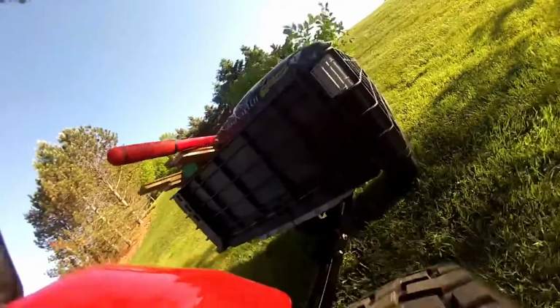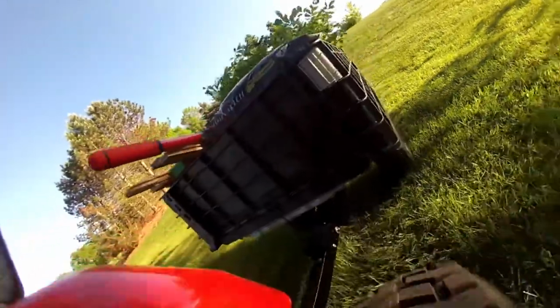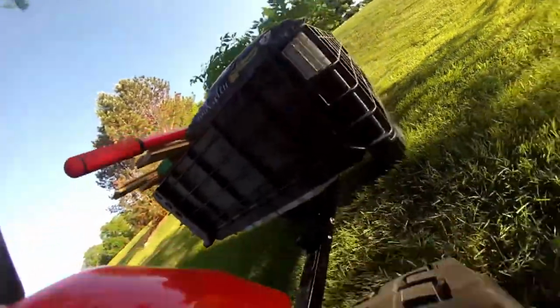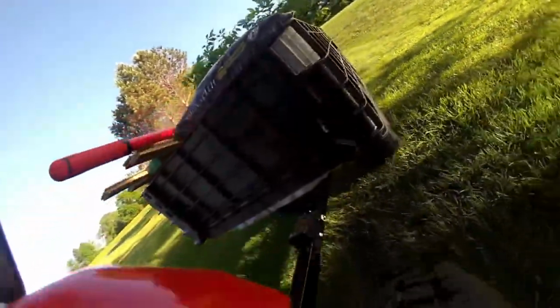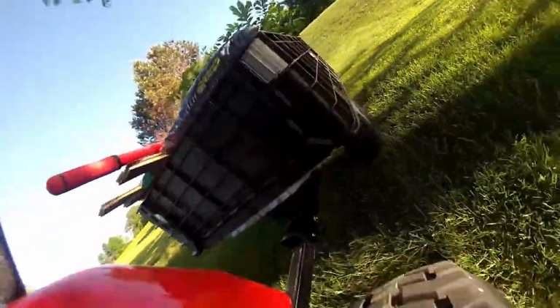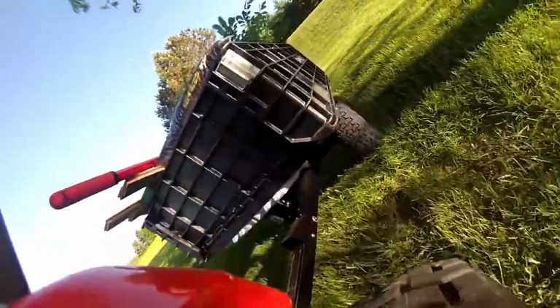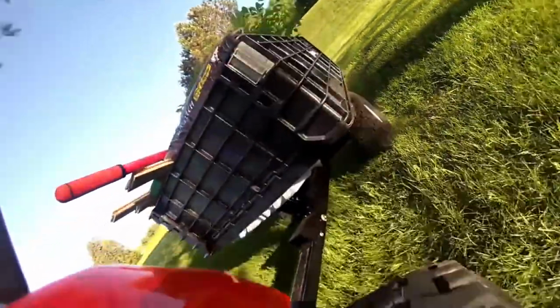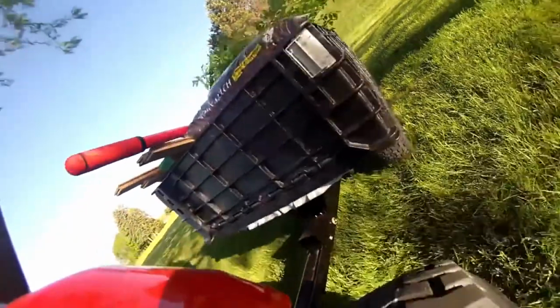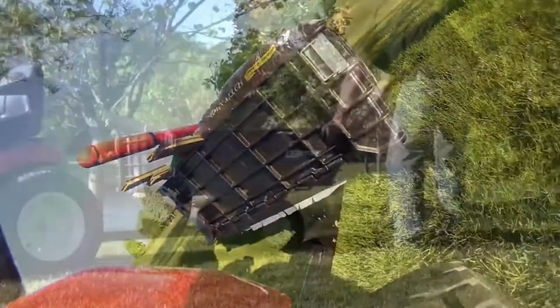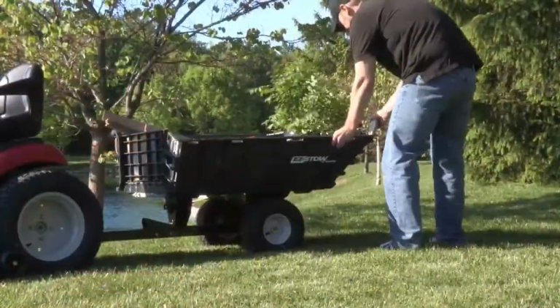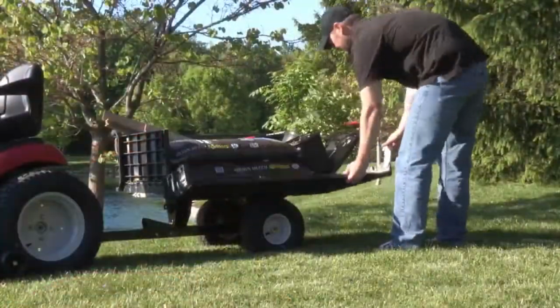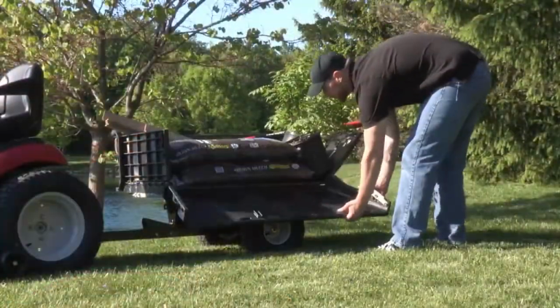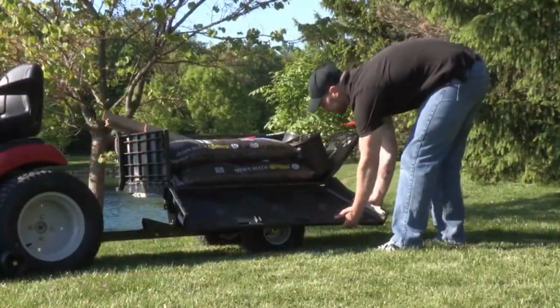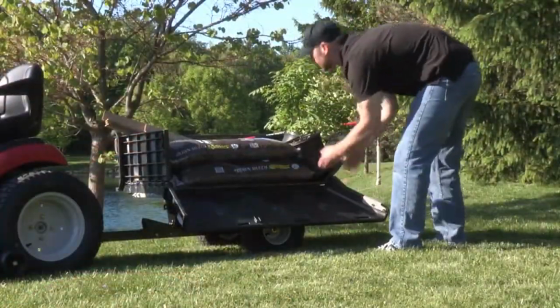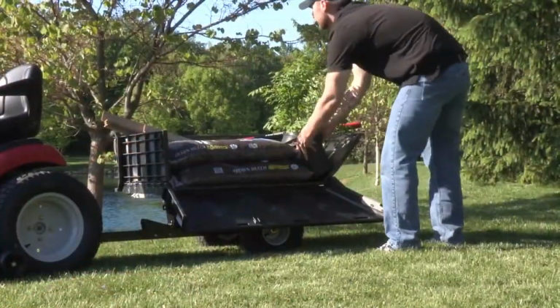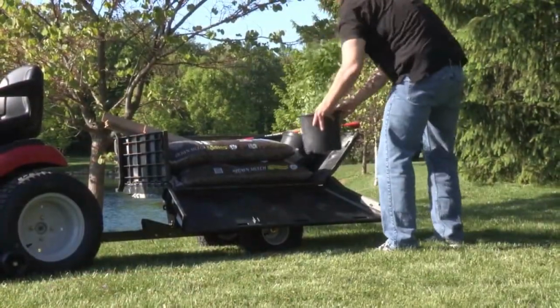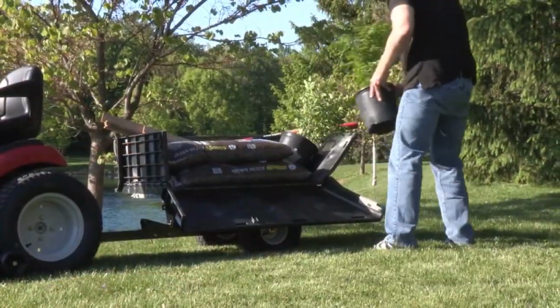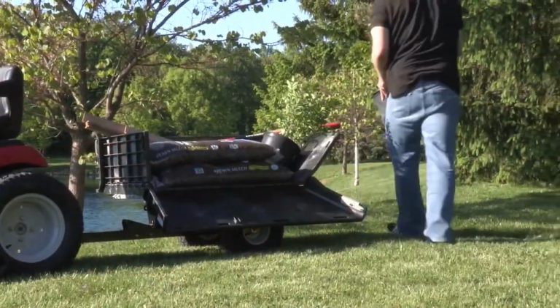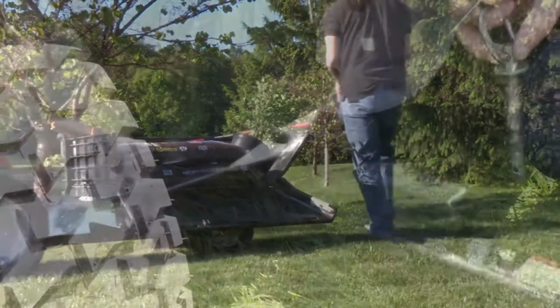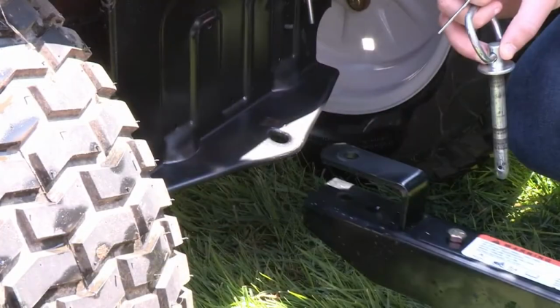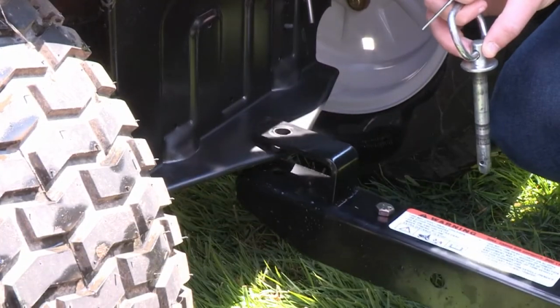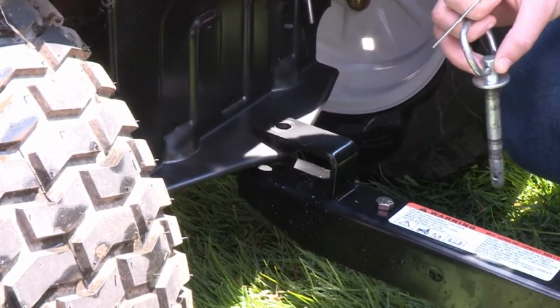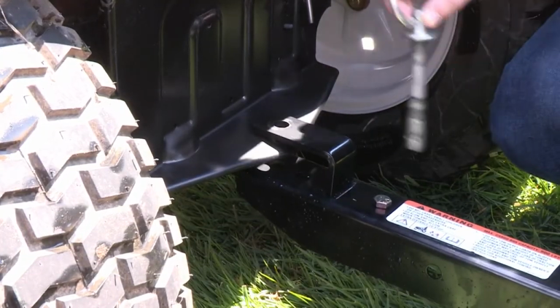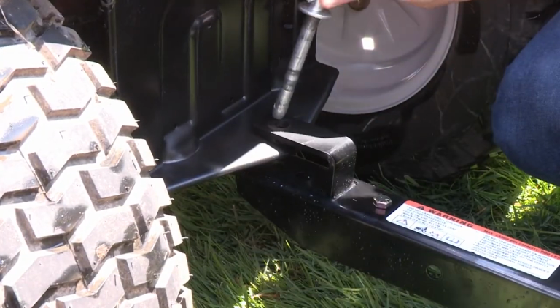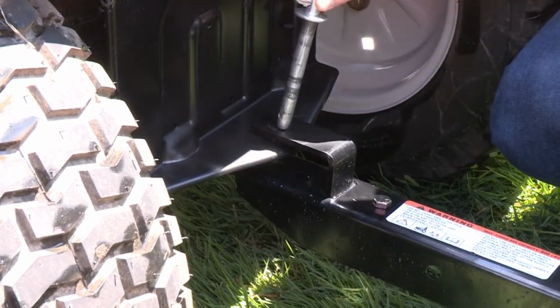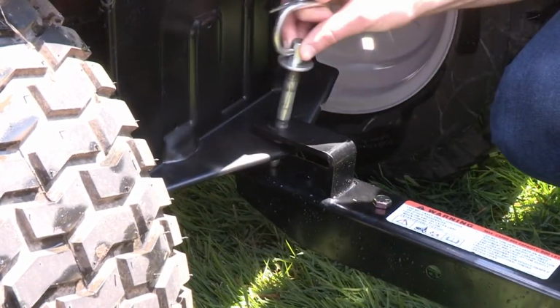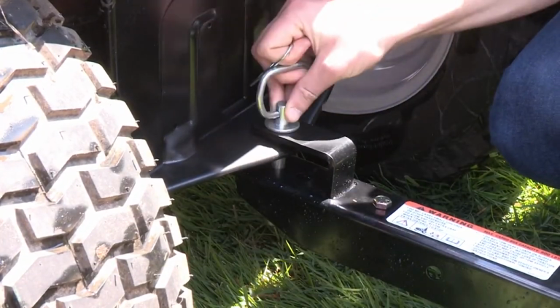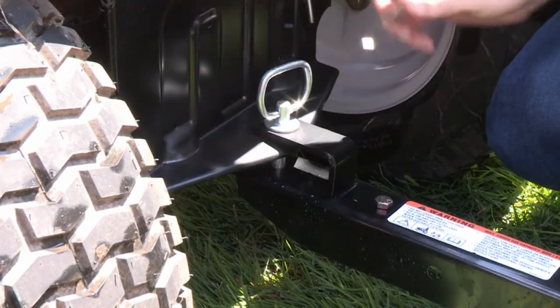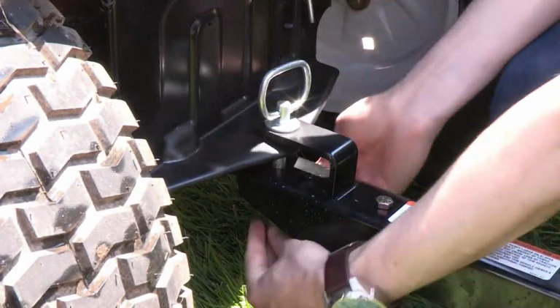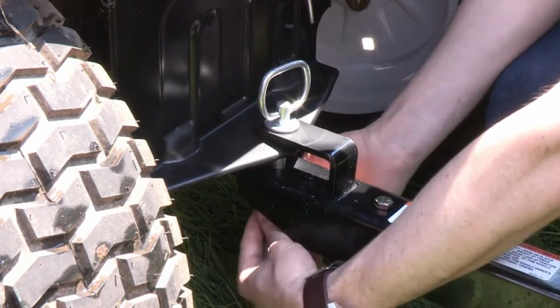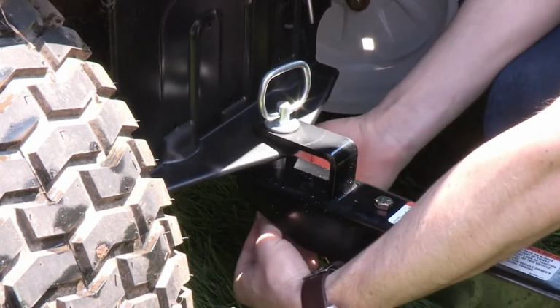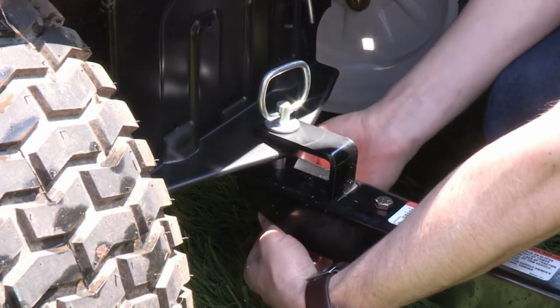If your lawn tractor has a rear hitch, you can now add the Easy Stow Hauler and begin using the Easy Stow's 800-pound load capacity. Align the tongue hitch and center it to the rear of the riding tractor's hitch. Insert the clevis pin and secure it with the cotter pin.